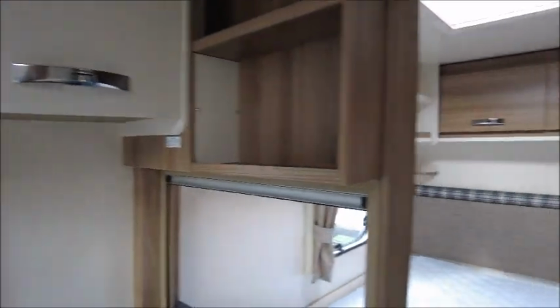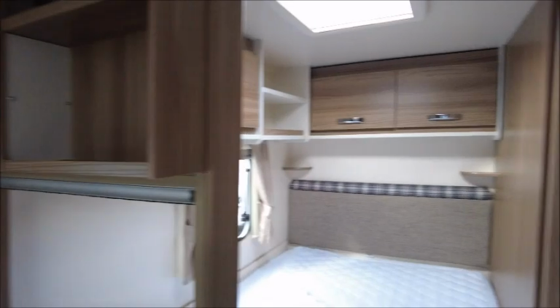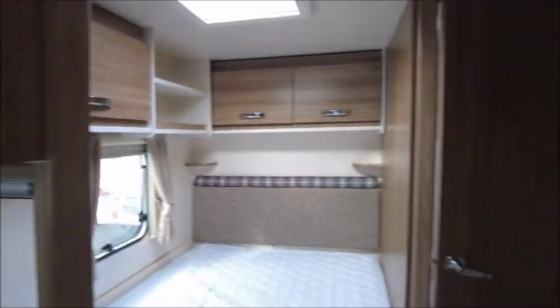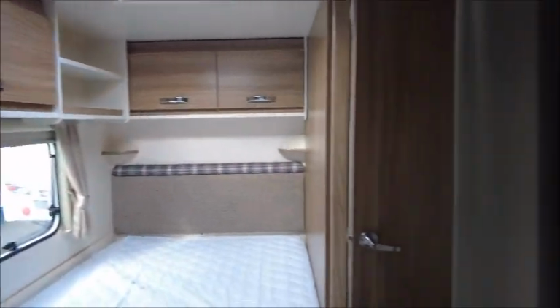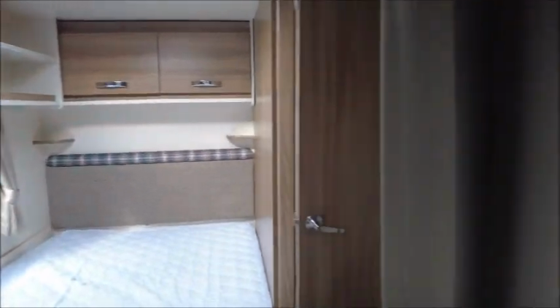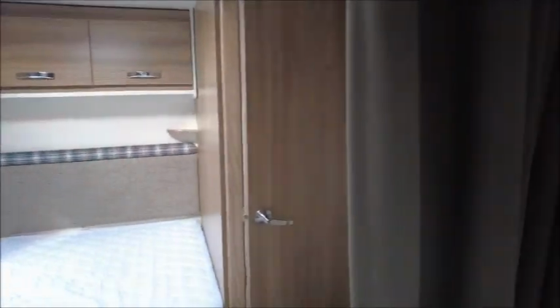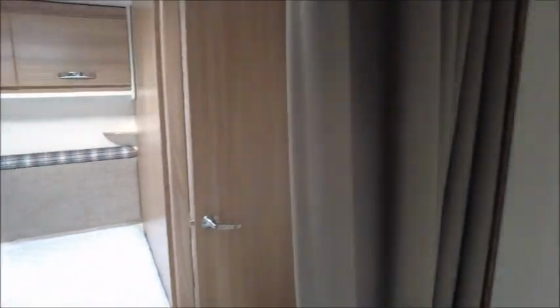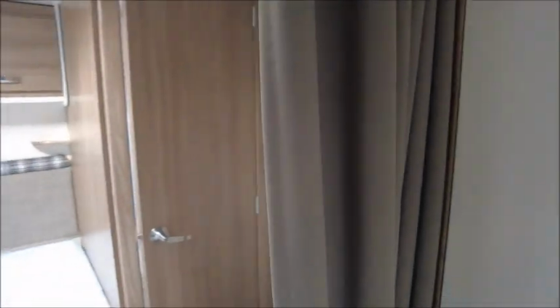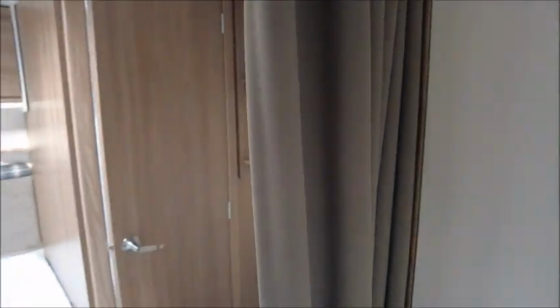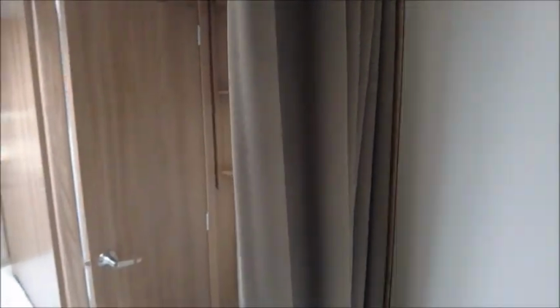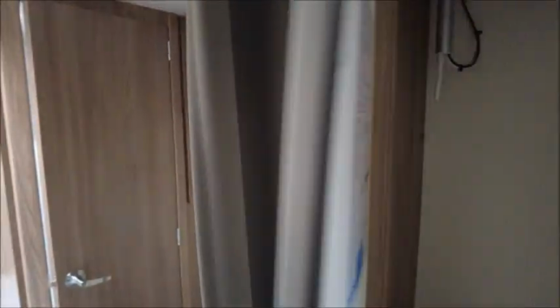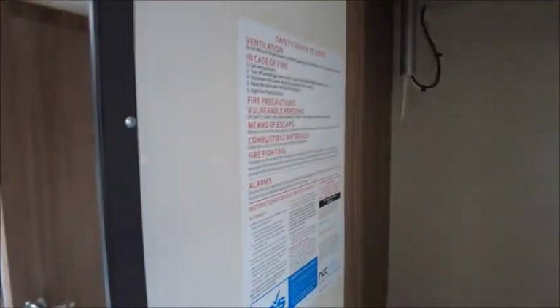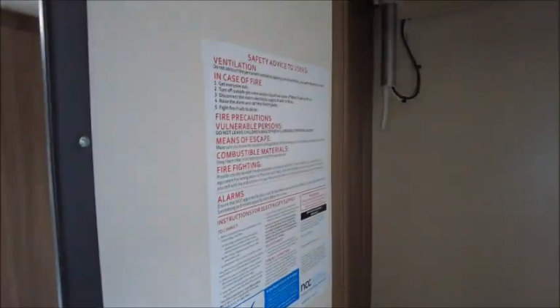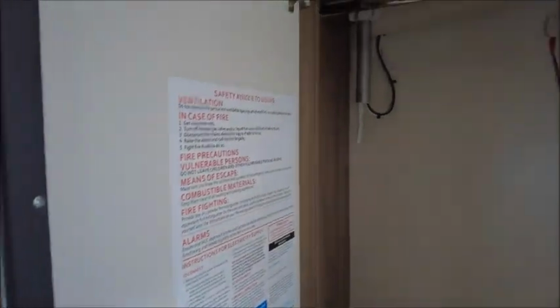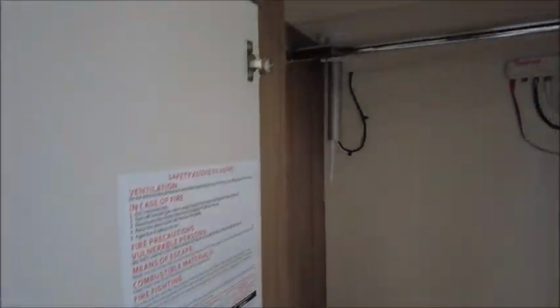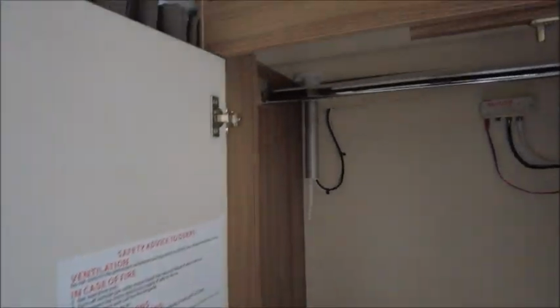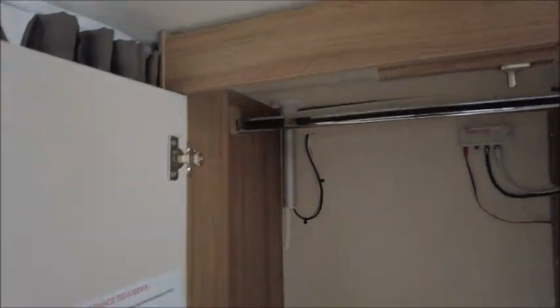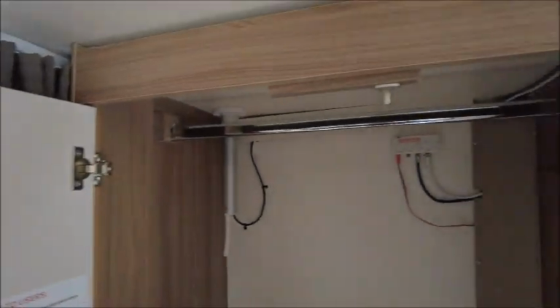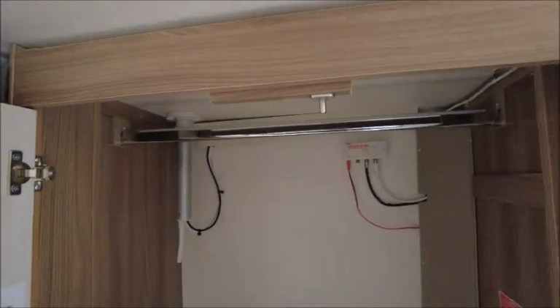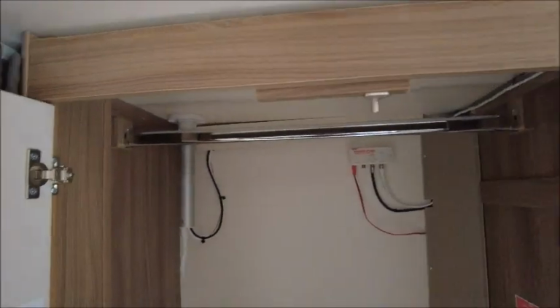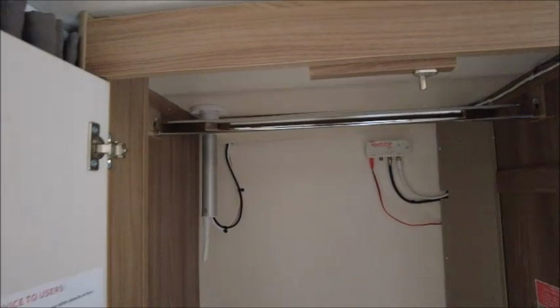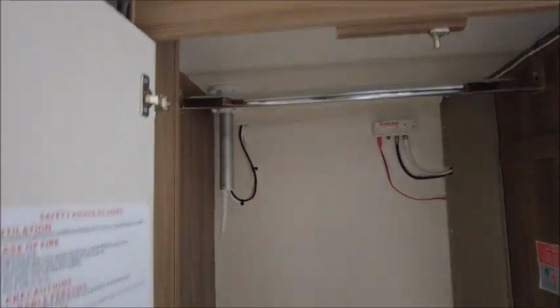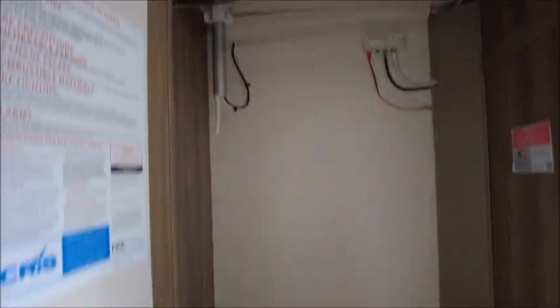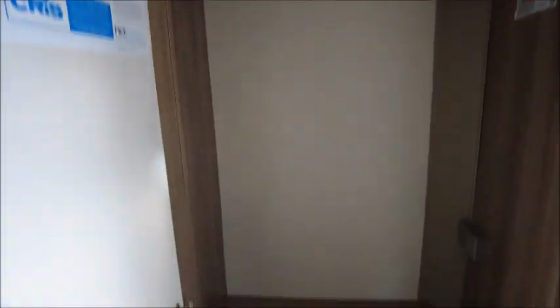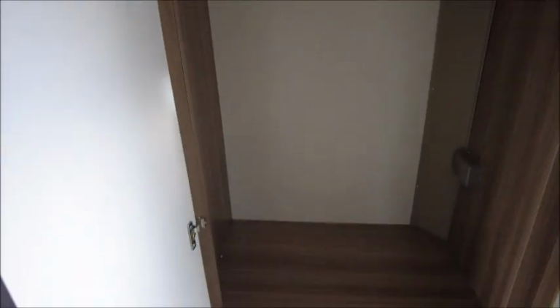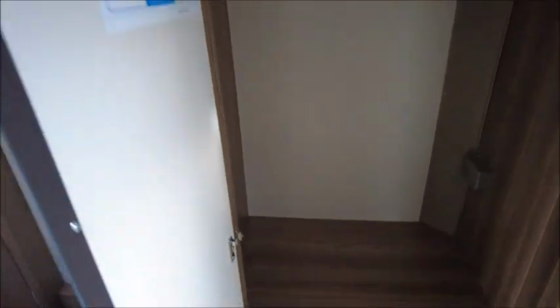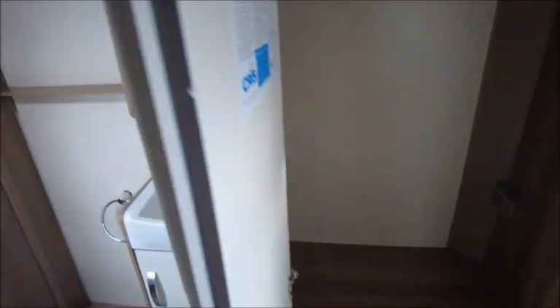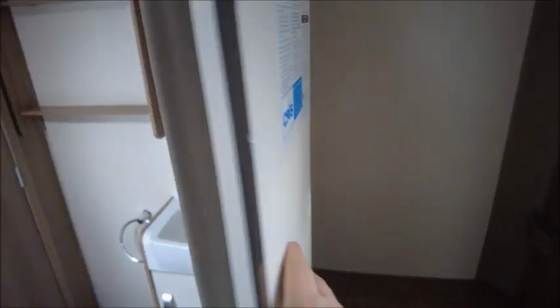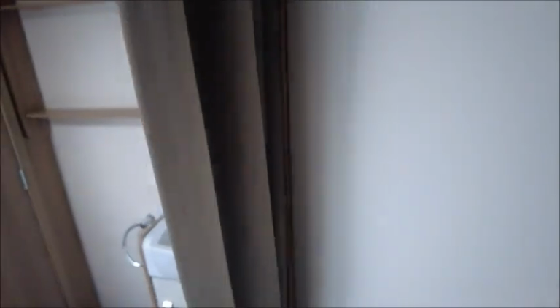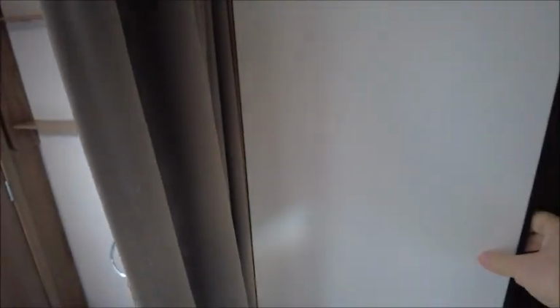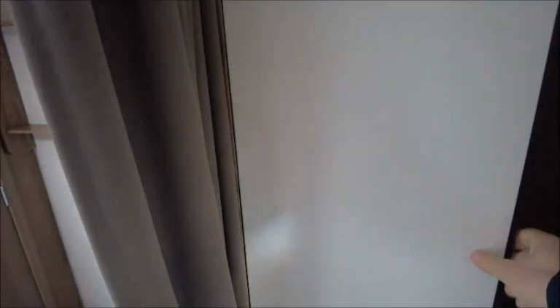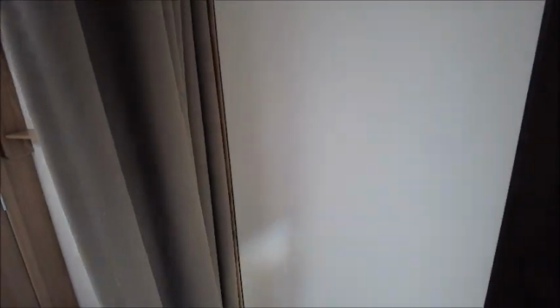Directly opposite is our wardrobe. It's quite spacious, and there's space below for shoes.